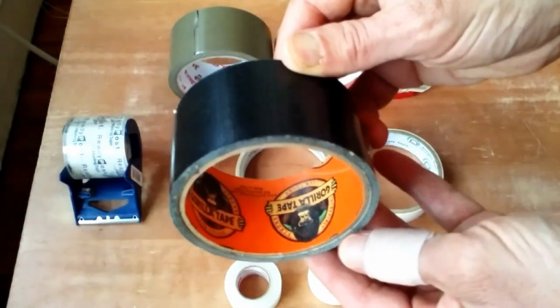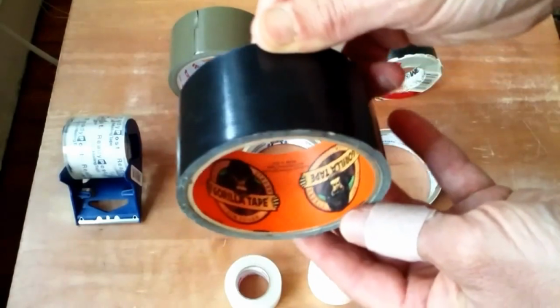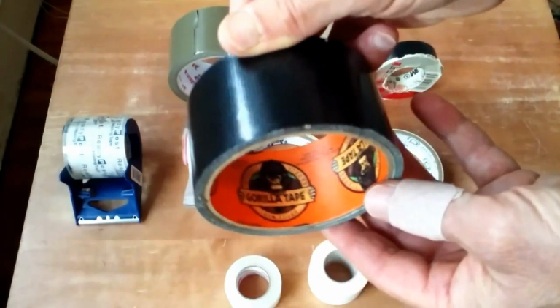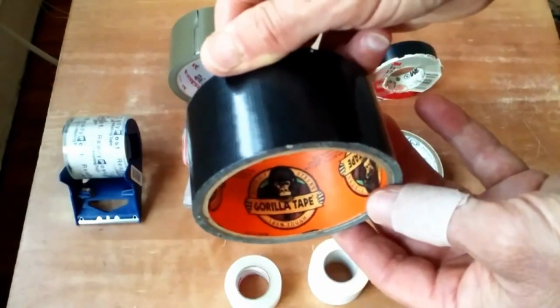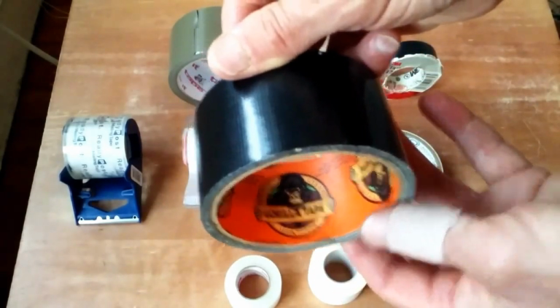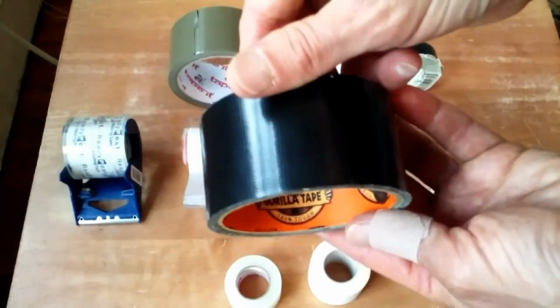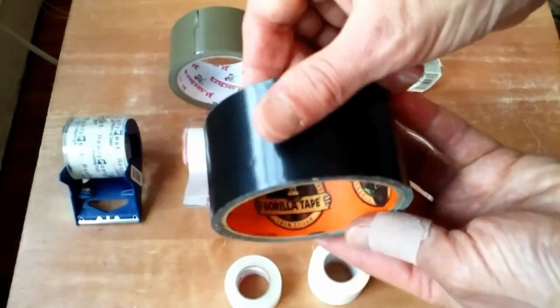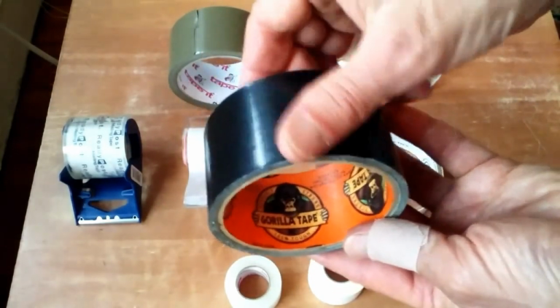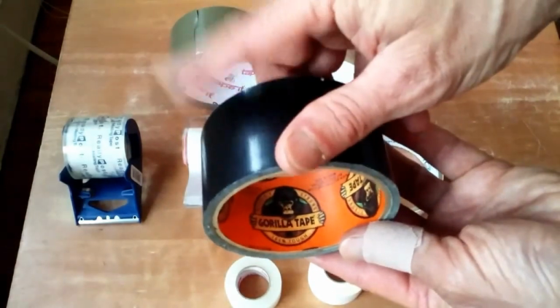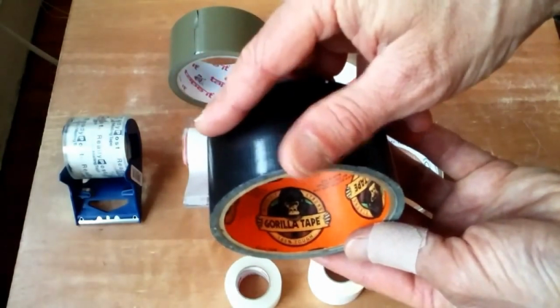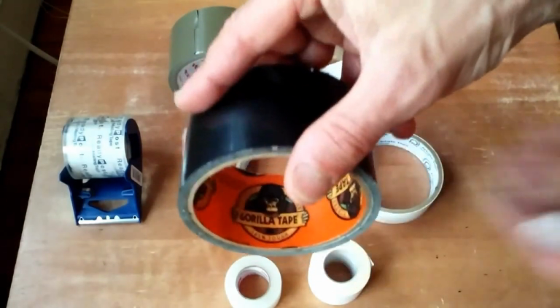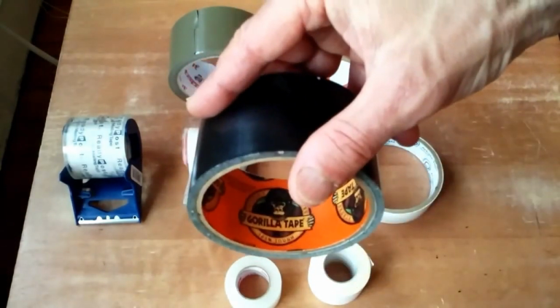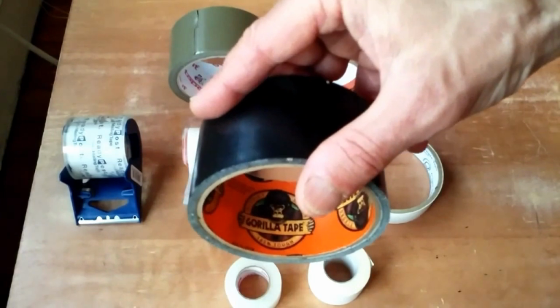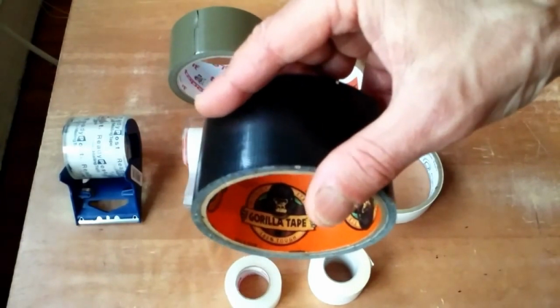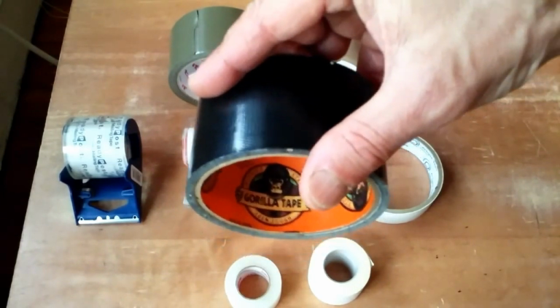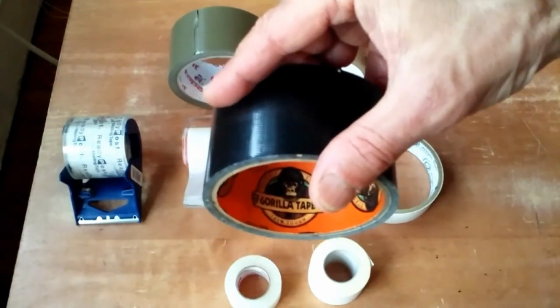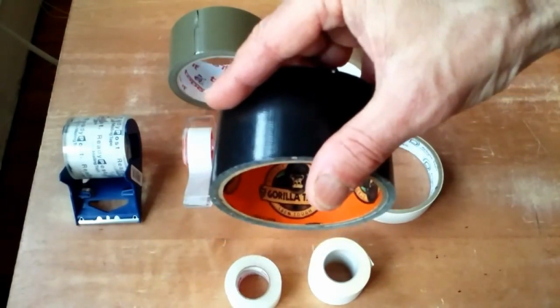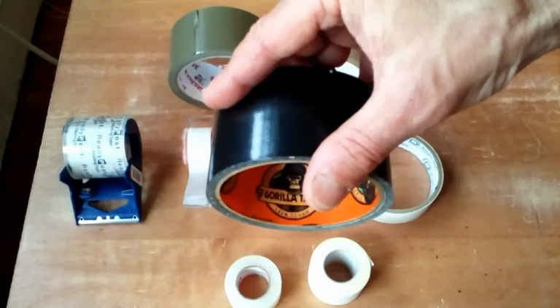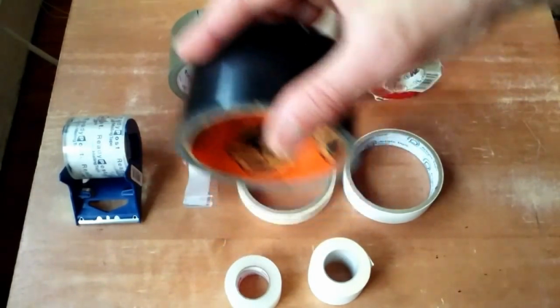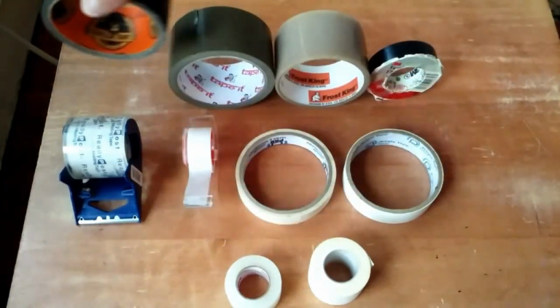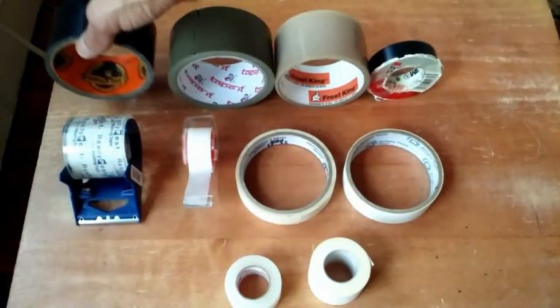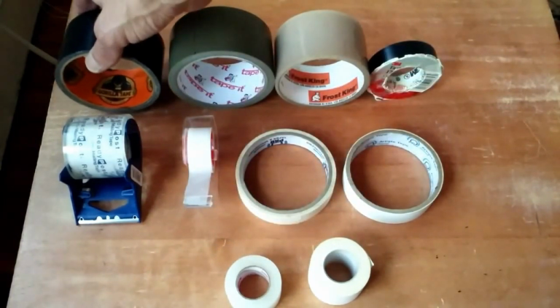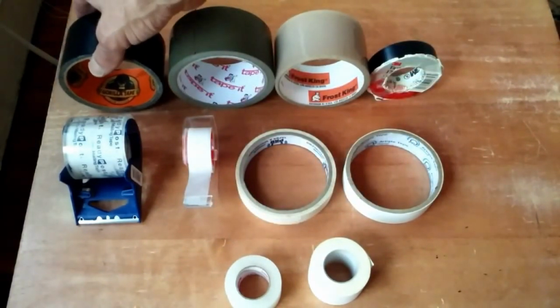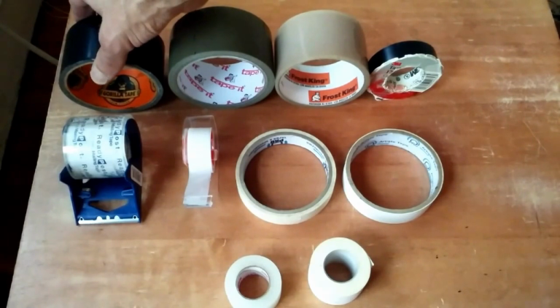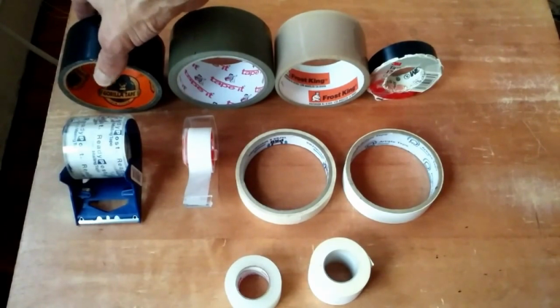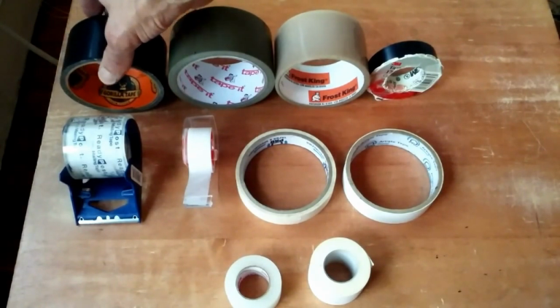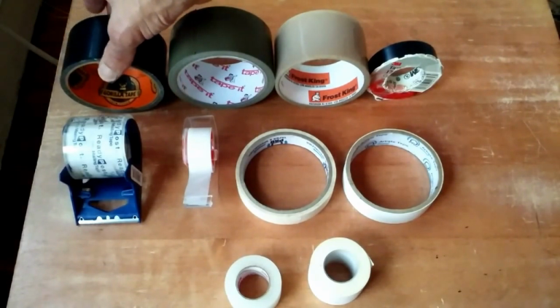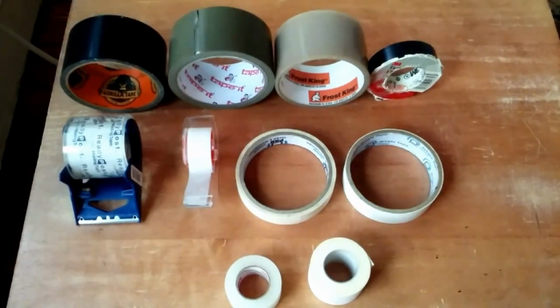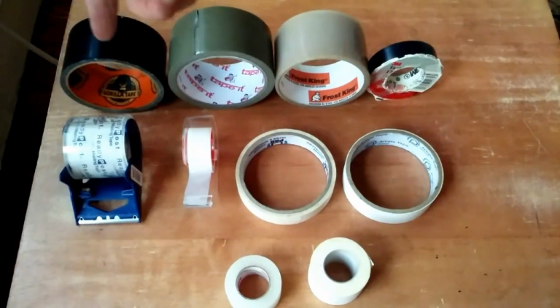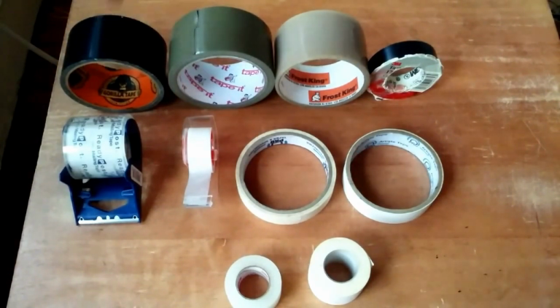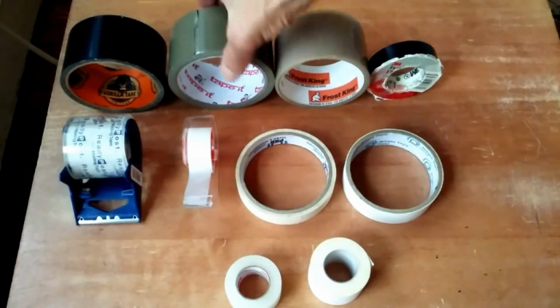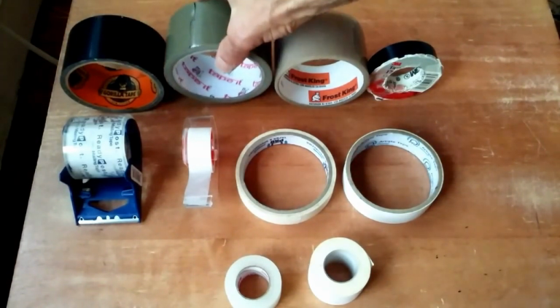It's almost a permanent tape, meaning once you lay this down on something it's really hard to get back, but it is a great tape. I highly recommend if you need a very rugged sticky tape, get some Gorilla Tape.